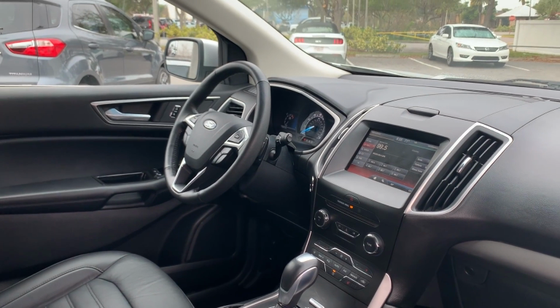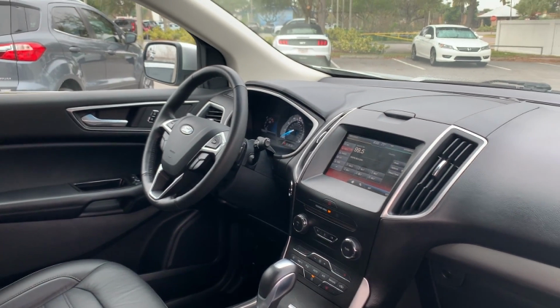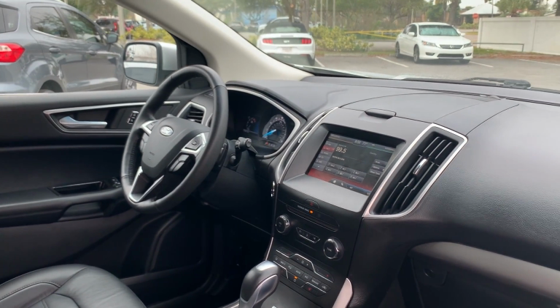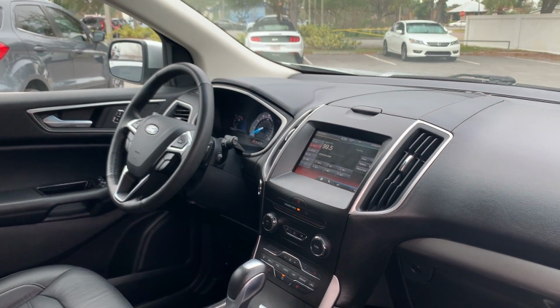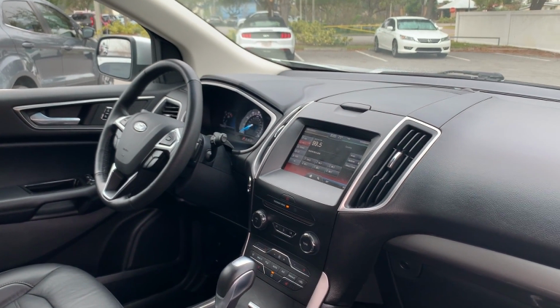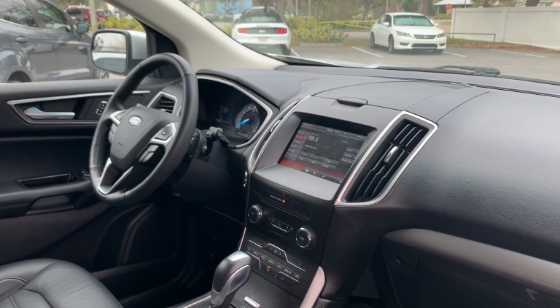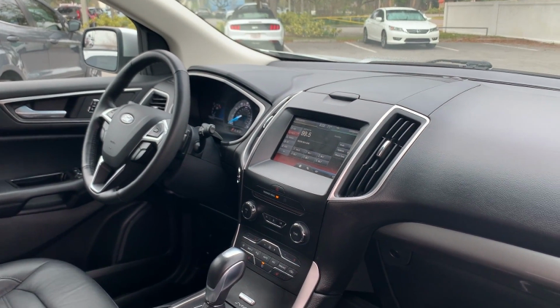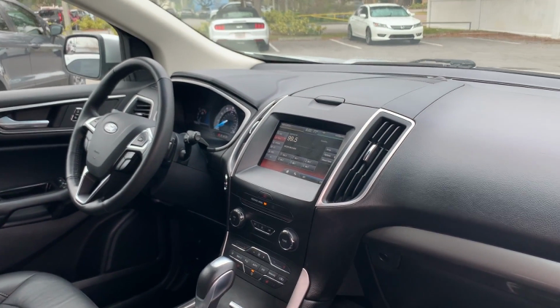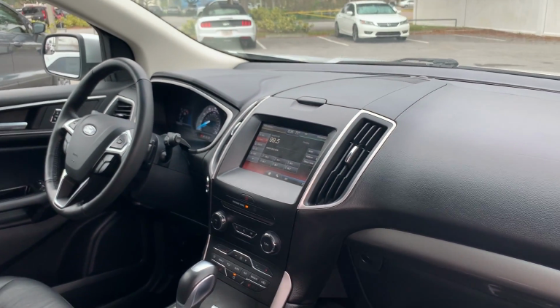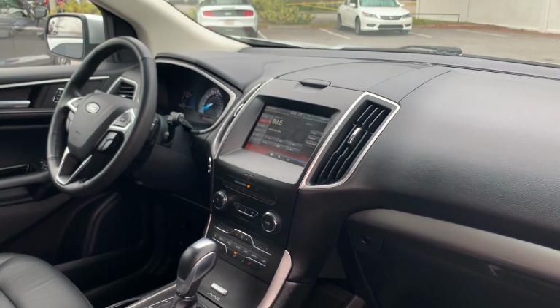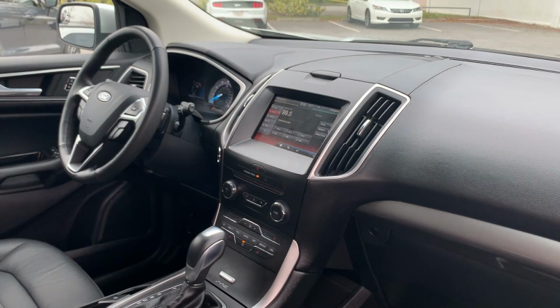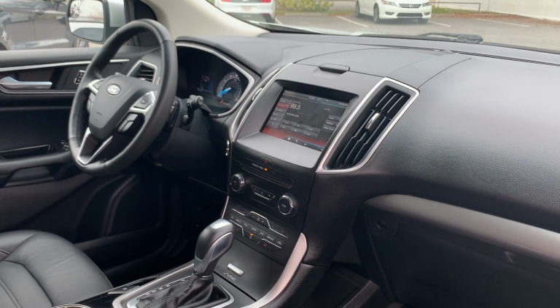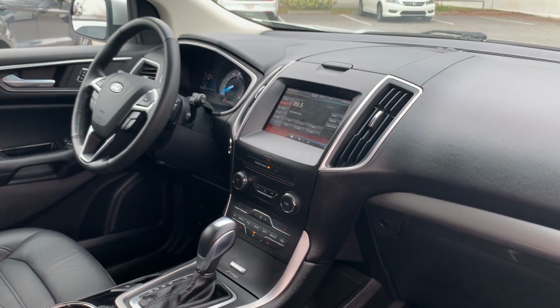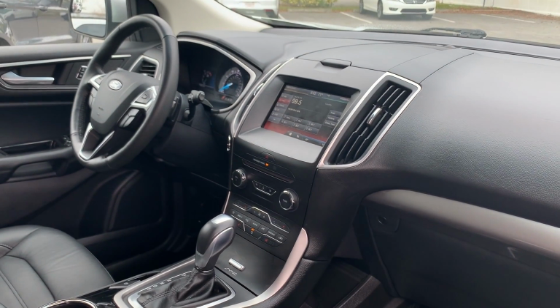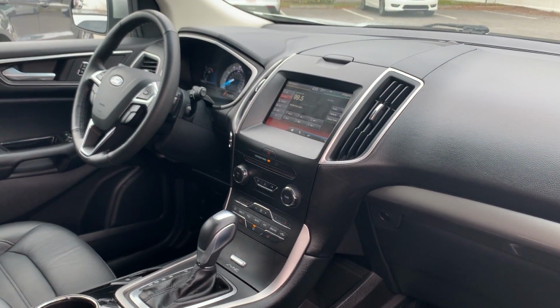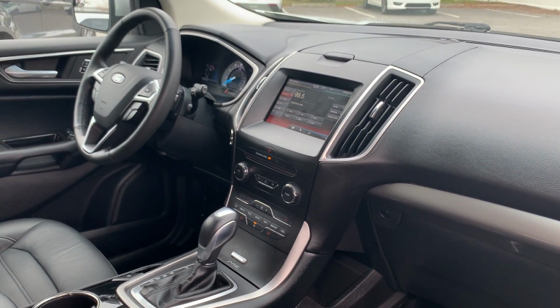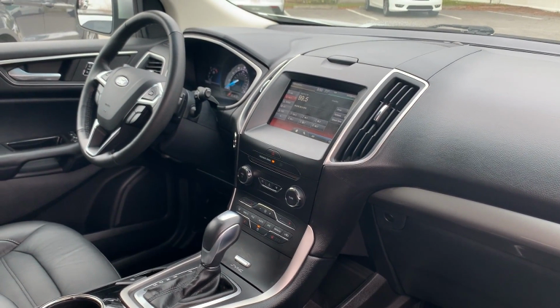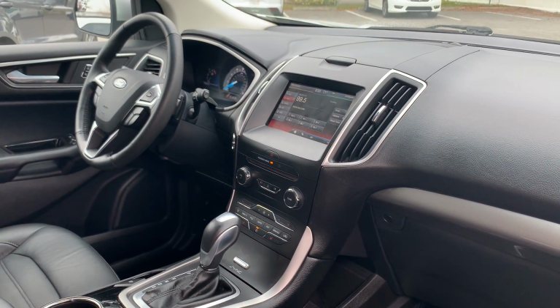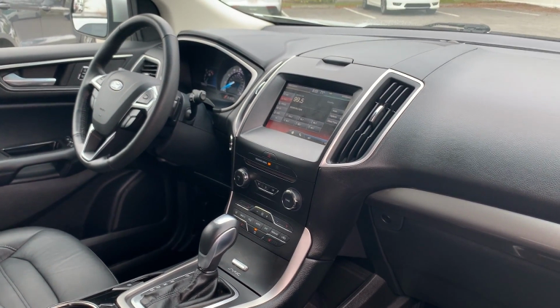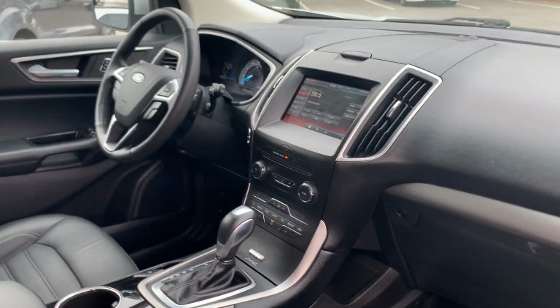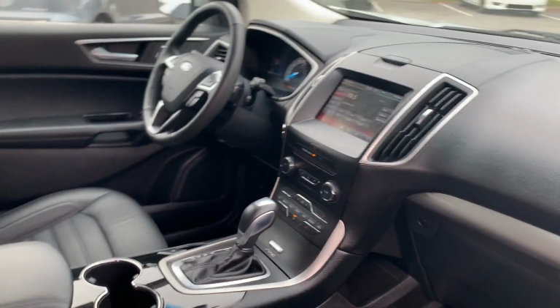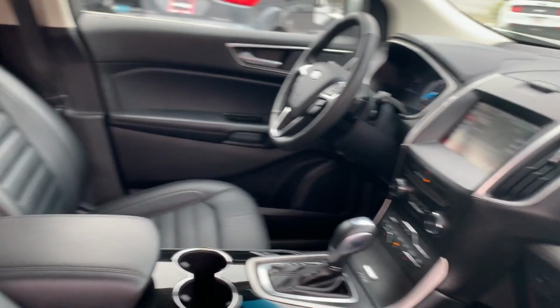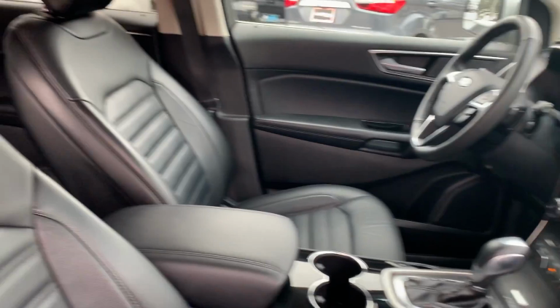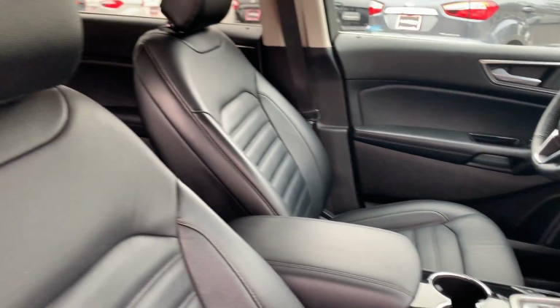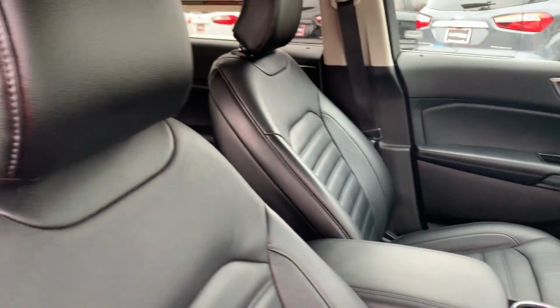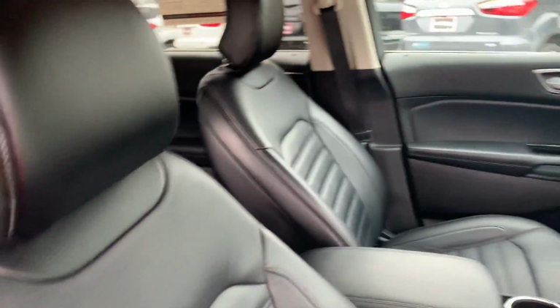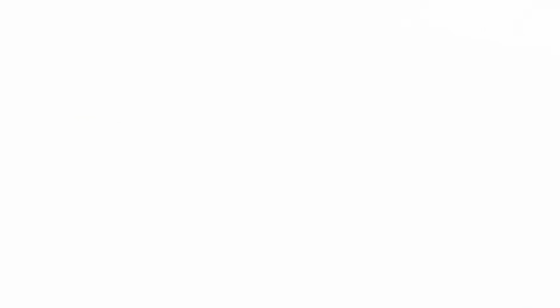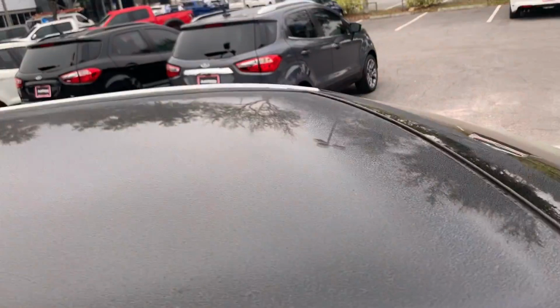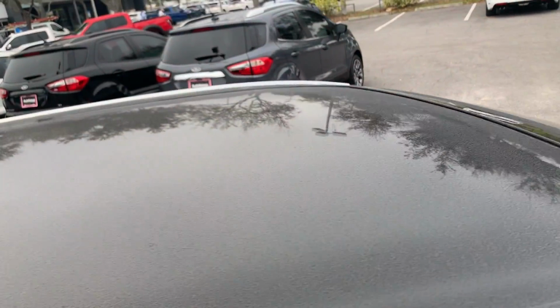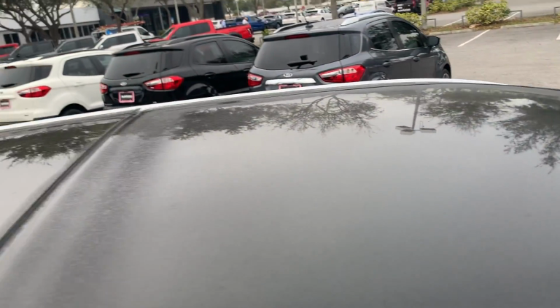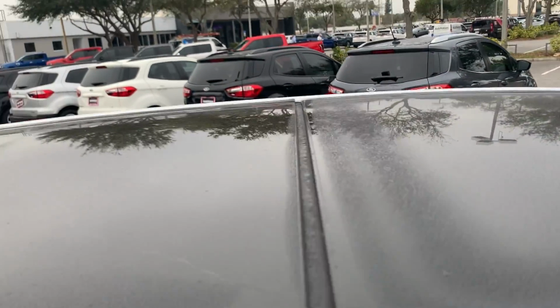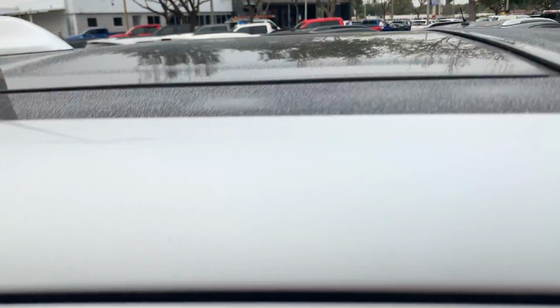It also features Bluetooth for your cell phone, HomeLink for your garage door, satellite radio, push-button start, remote start, electronic climate control, streaming audio, and a panoramic sunroof.